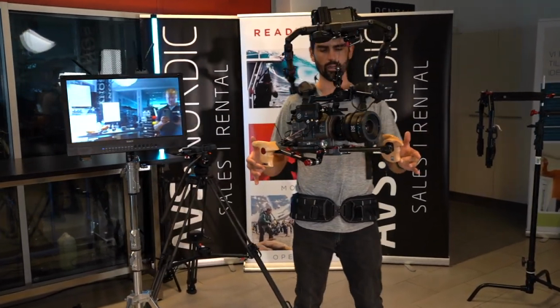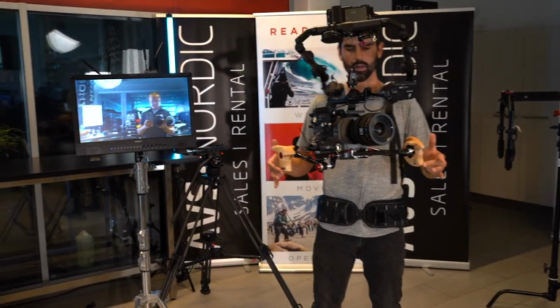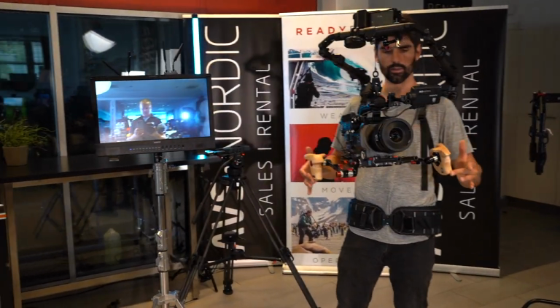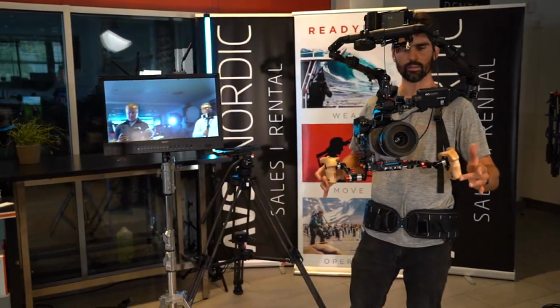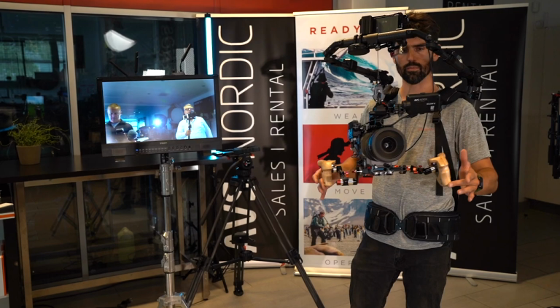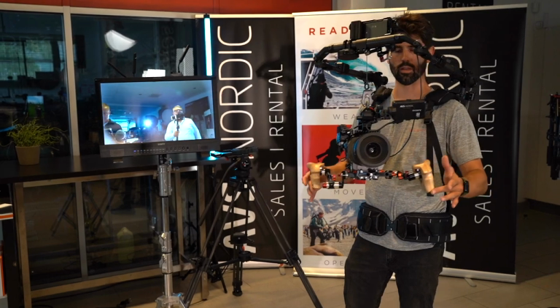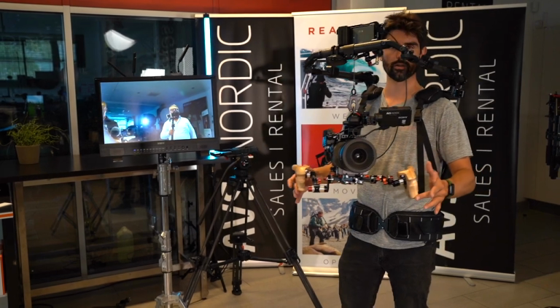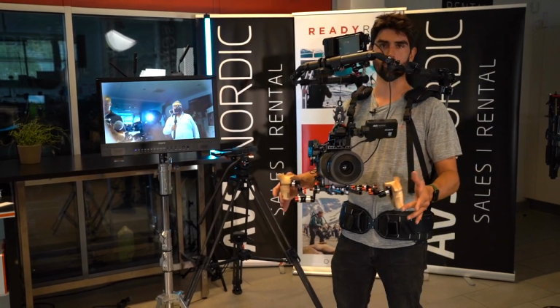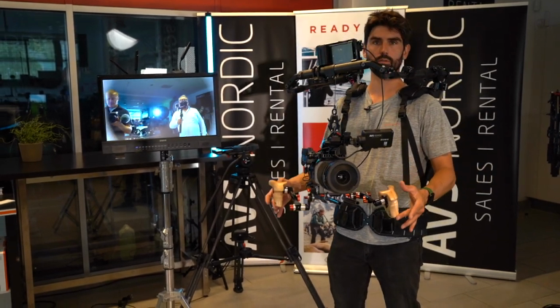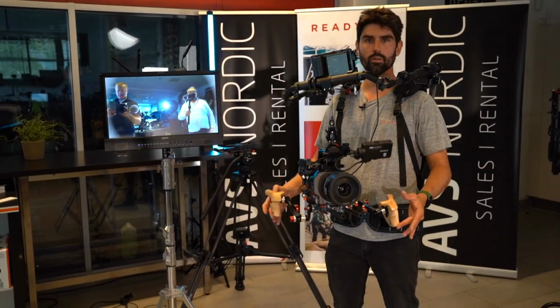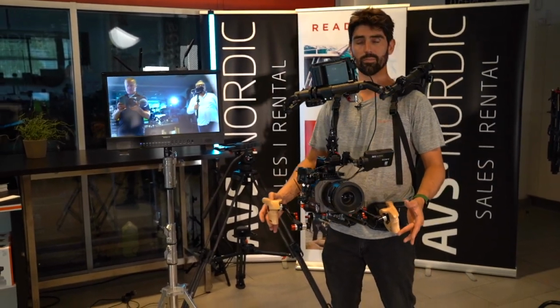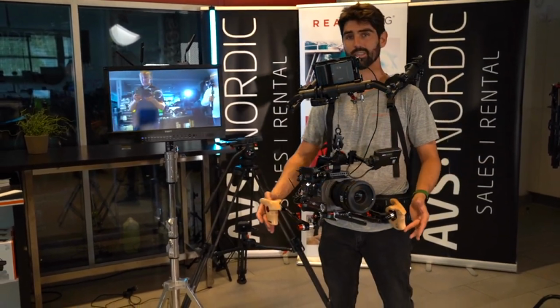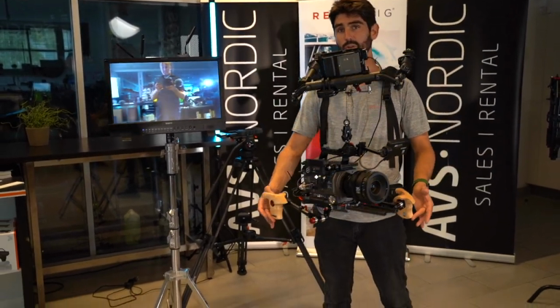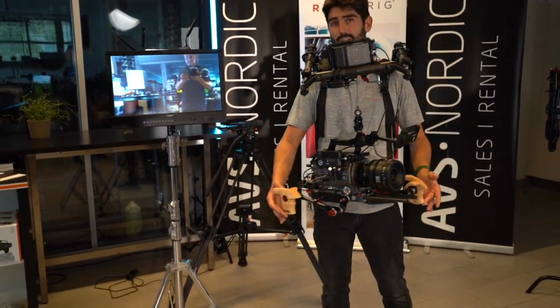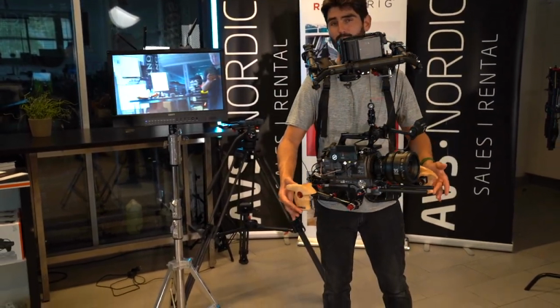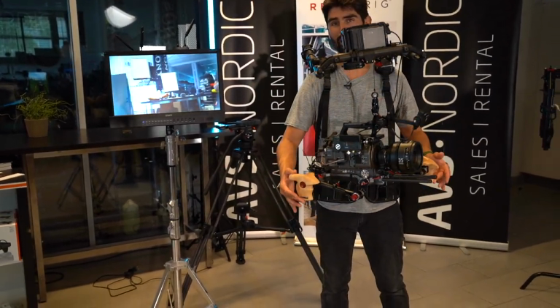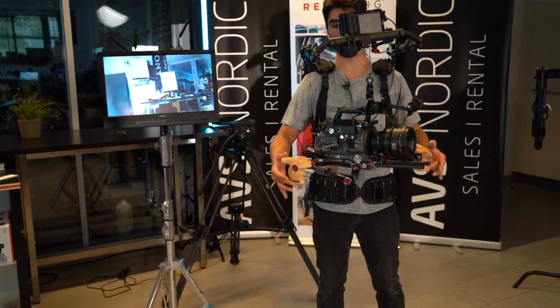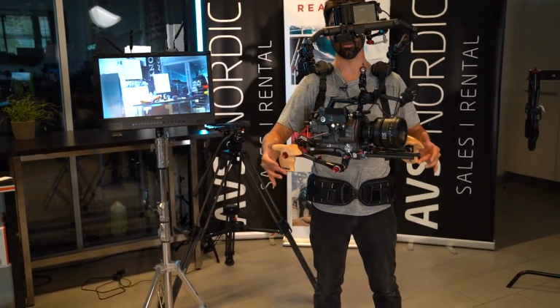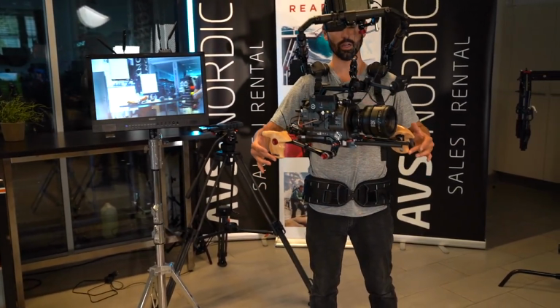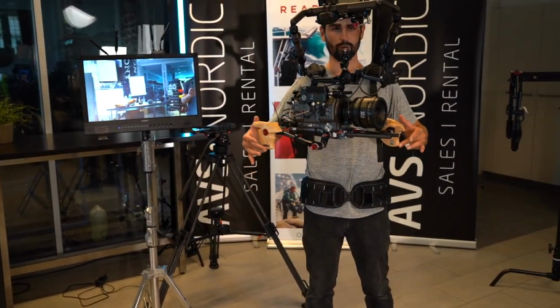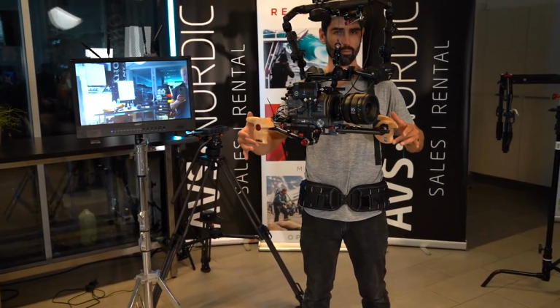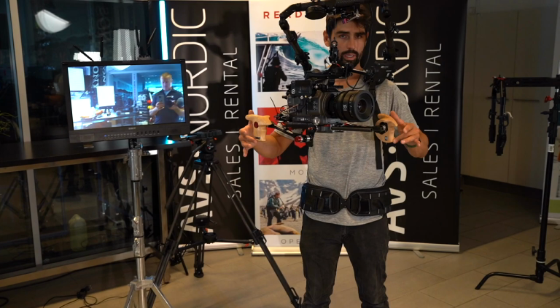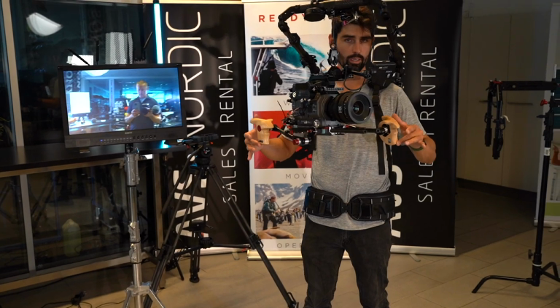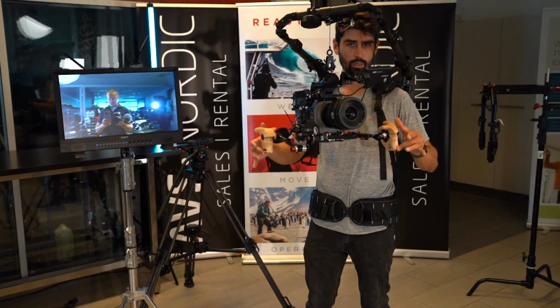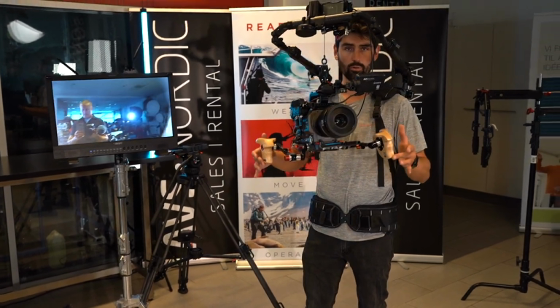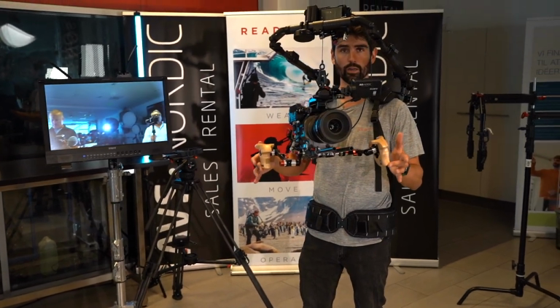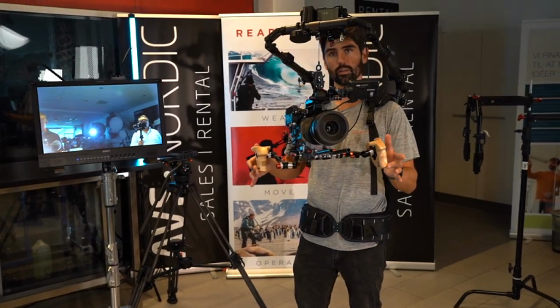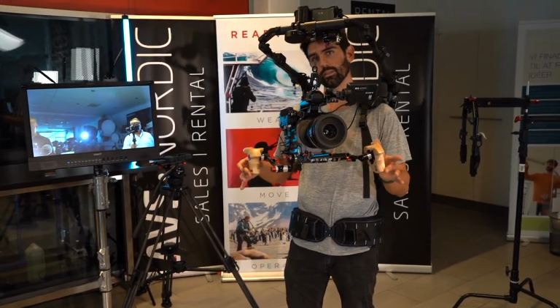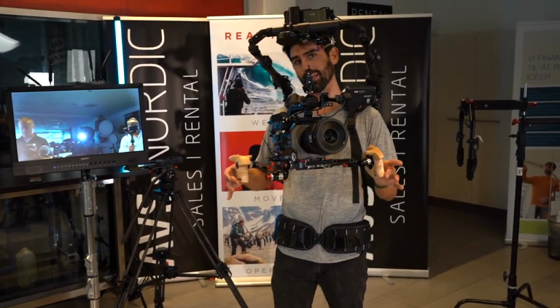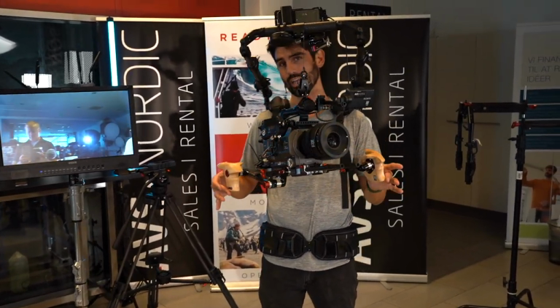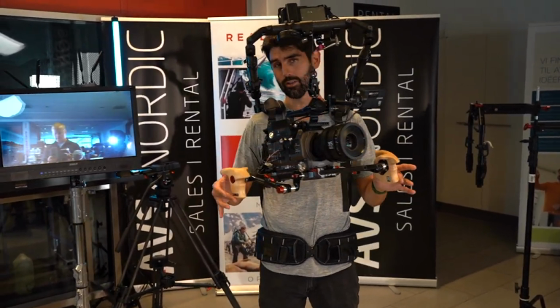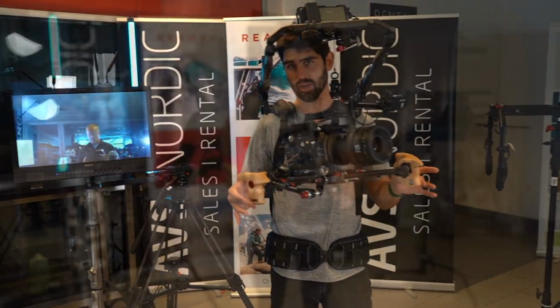This system allows you to basically float your camera anywhere in front of your body to create stabilized handheld shots.